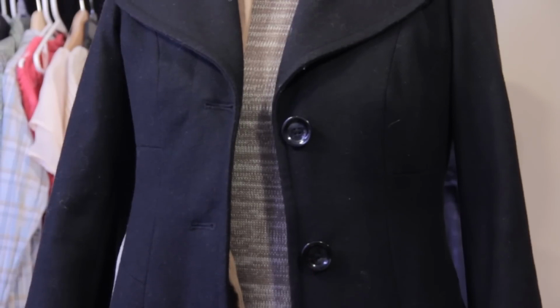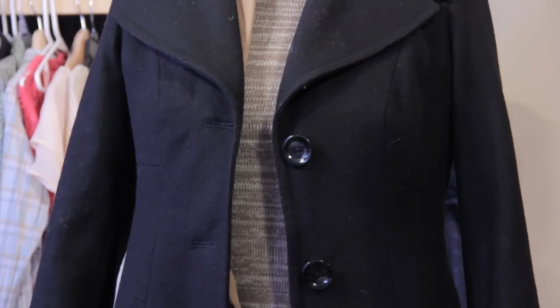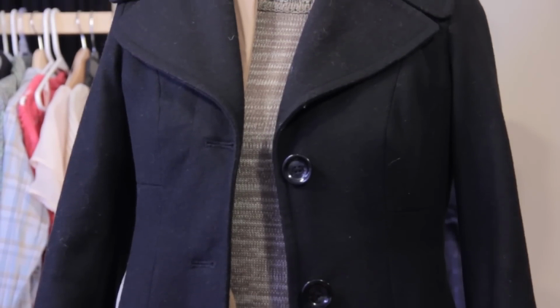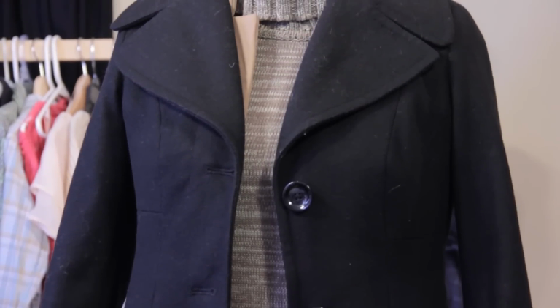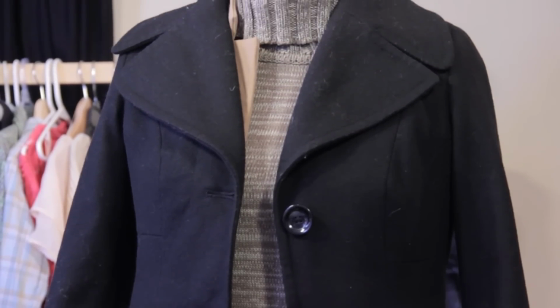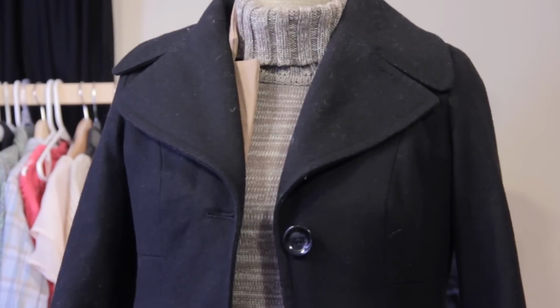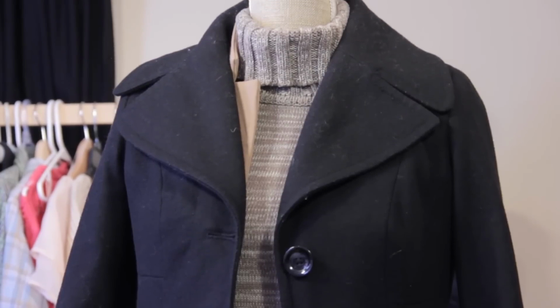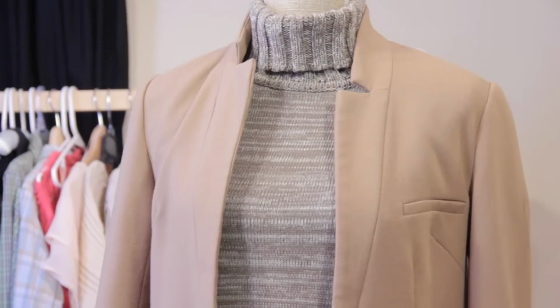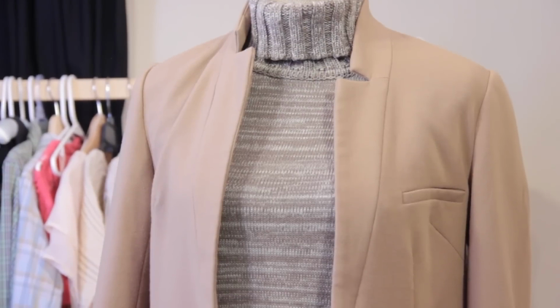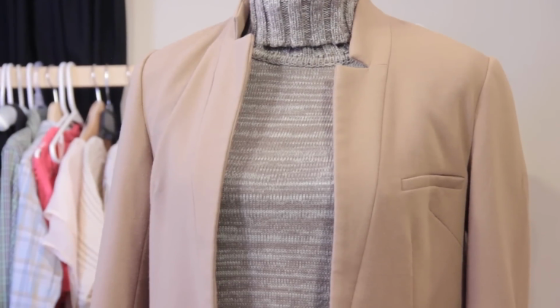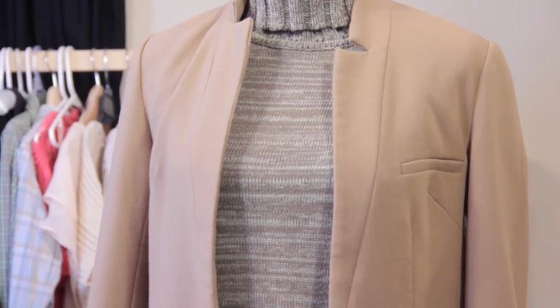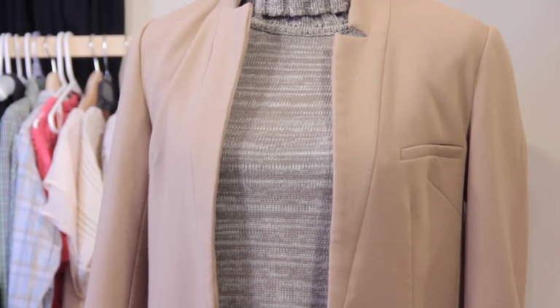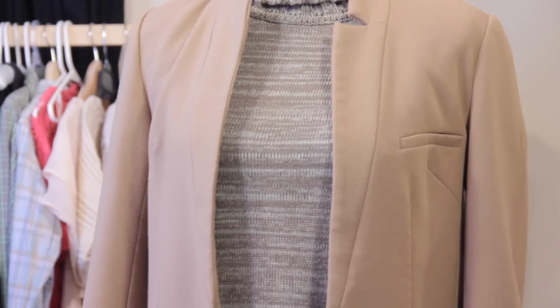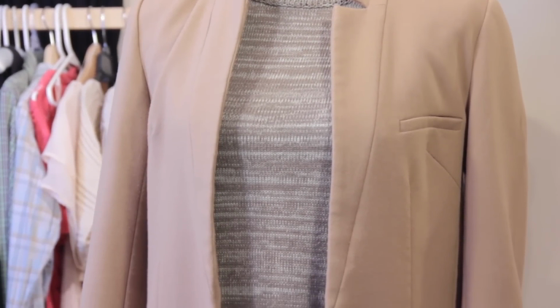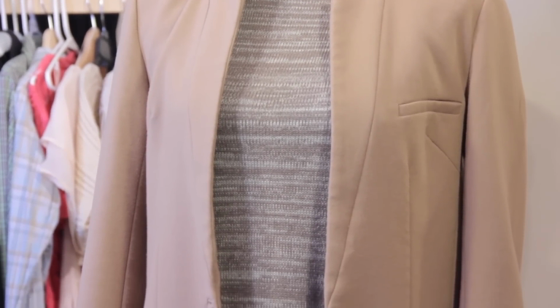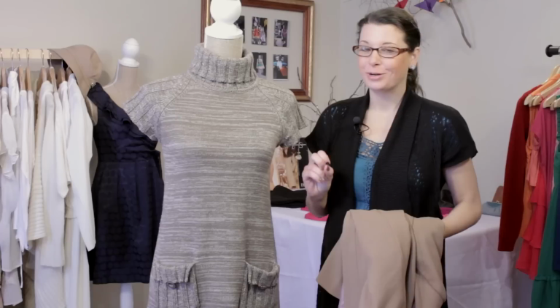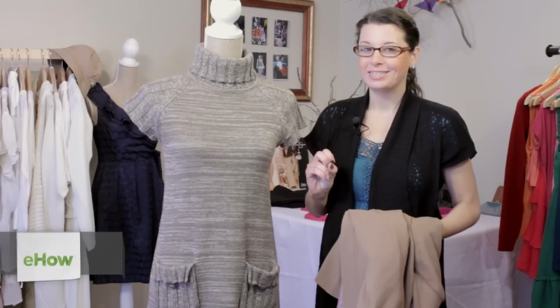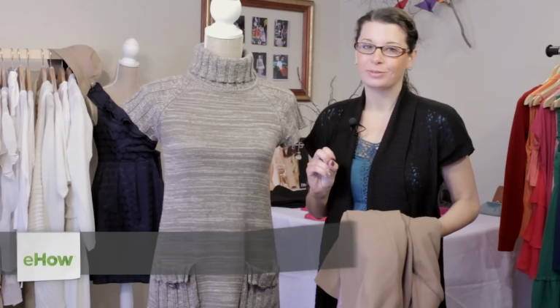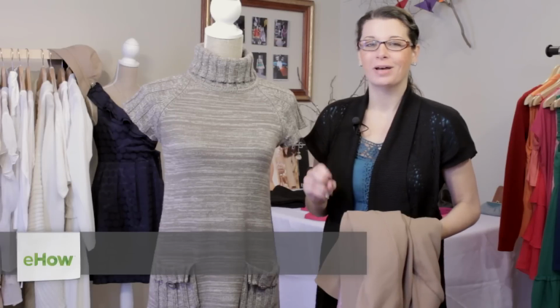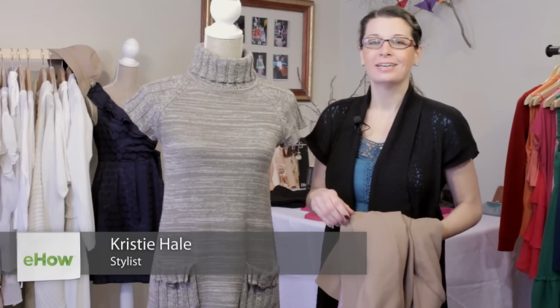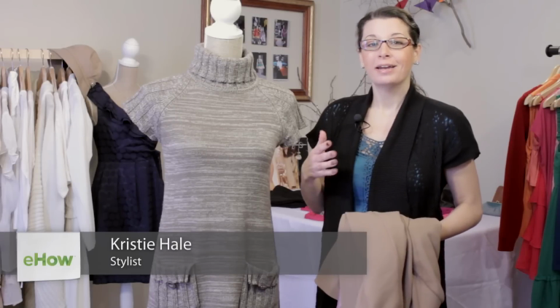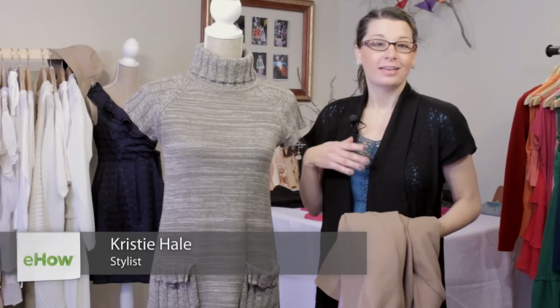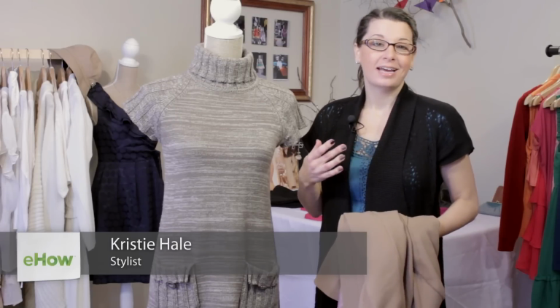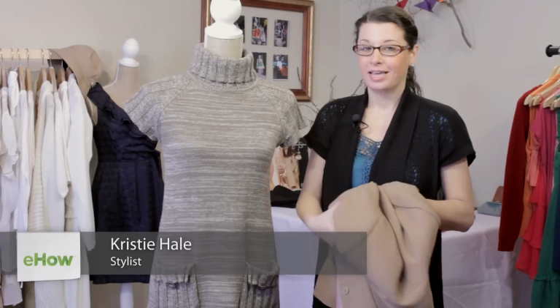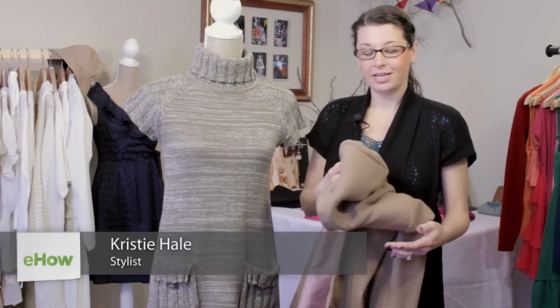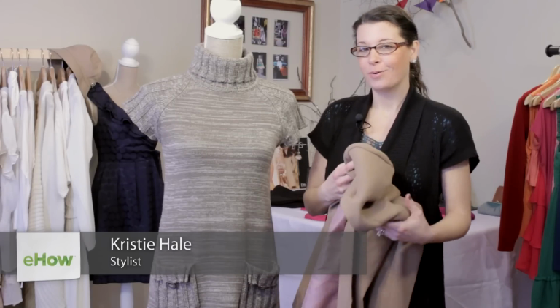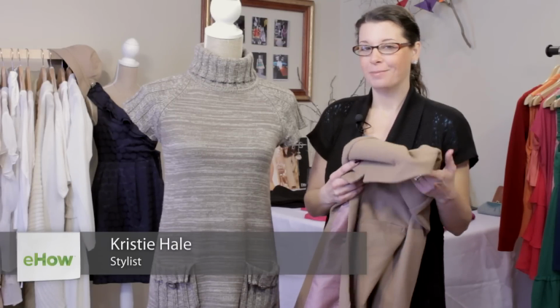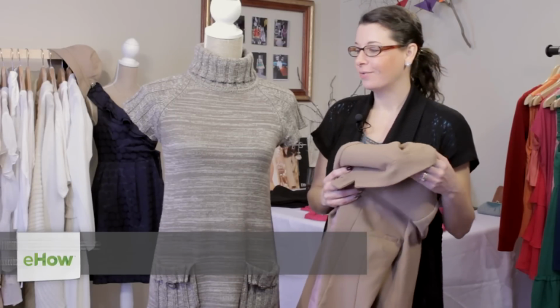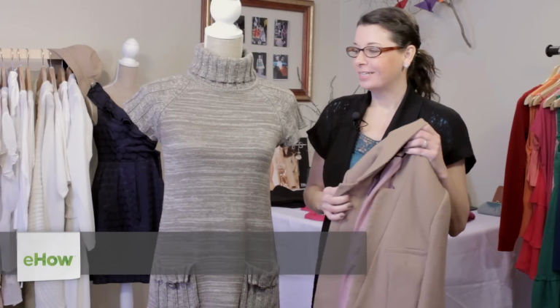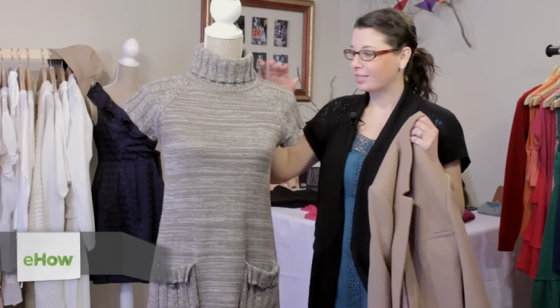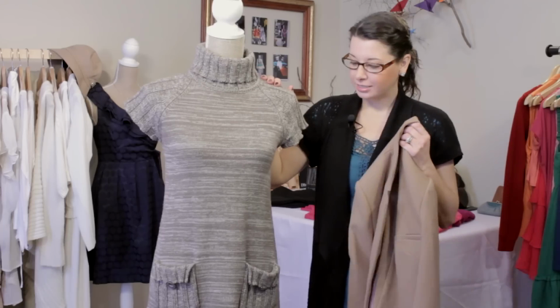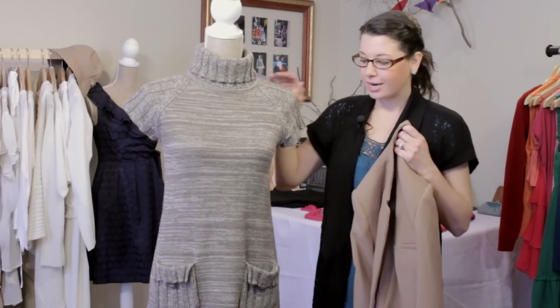Hi, I'm Christy Prince-Hale and today we're talking about what type of coat to wear with a sweater dress. Sweater dresses are great to keep you warm and cozy during those cold months, but it's nice to have an extra layer to throw on top. So let's take a look at this great sweater dress.